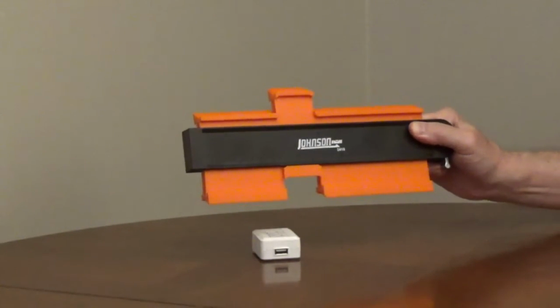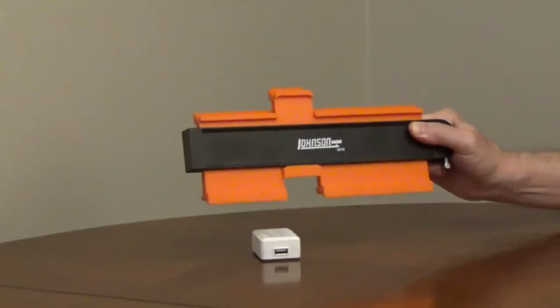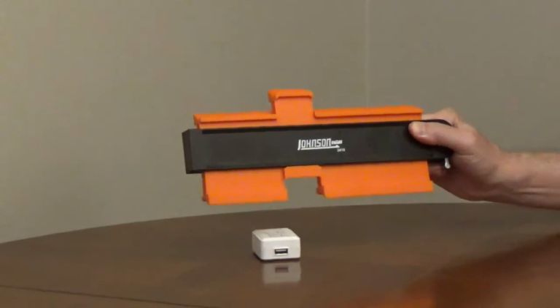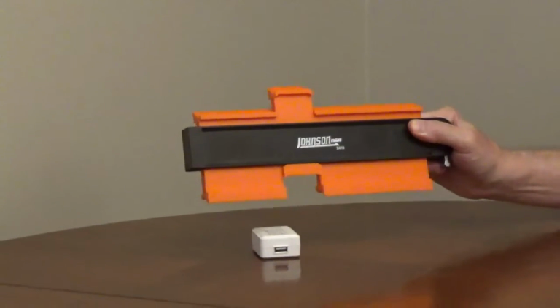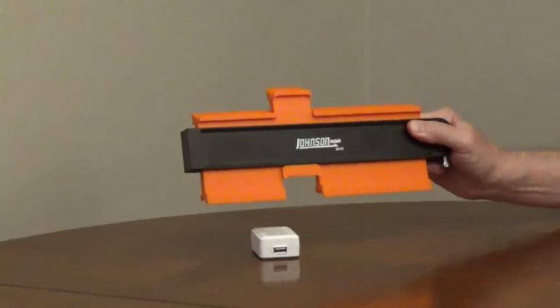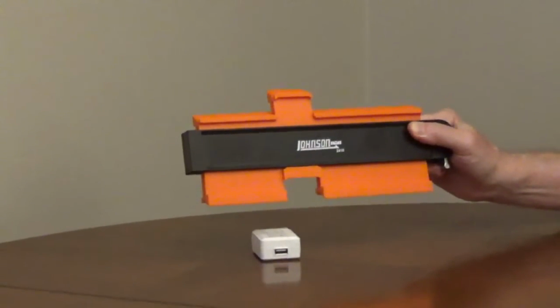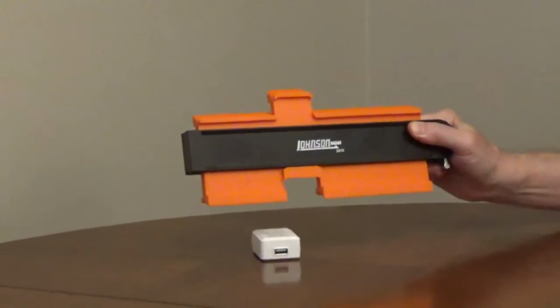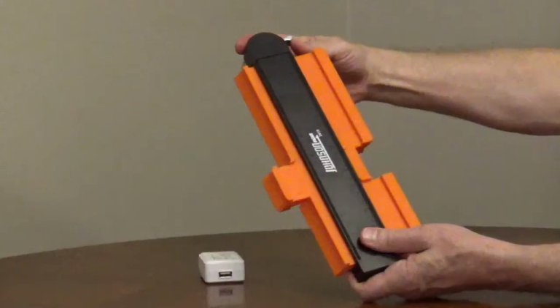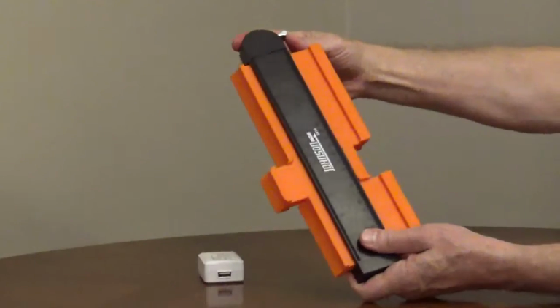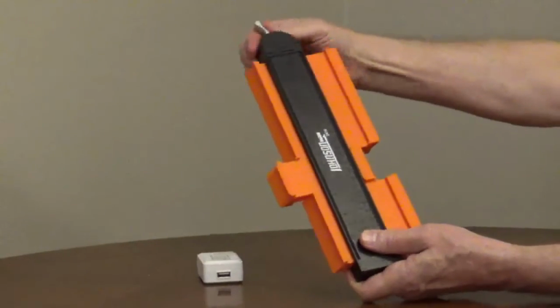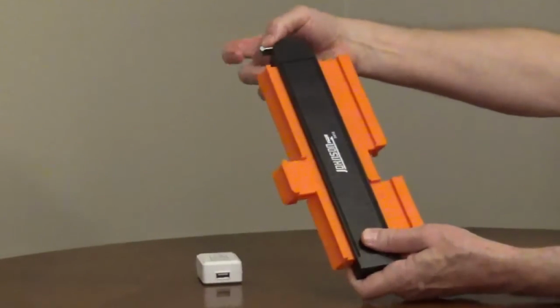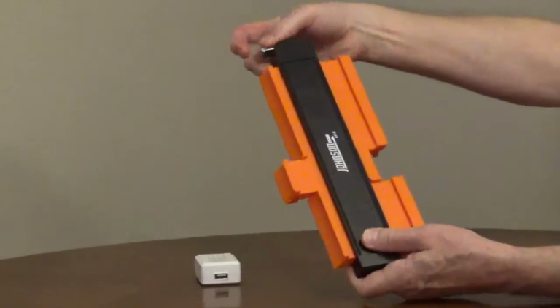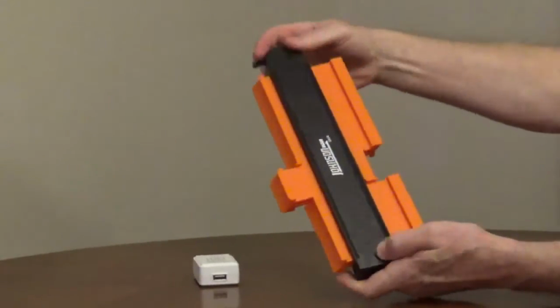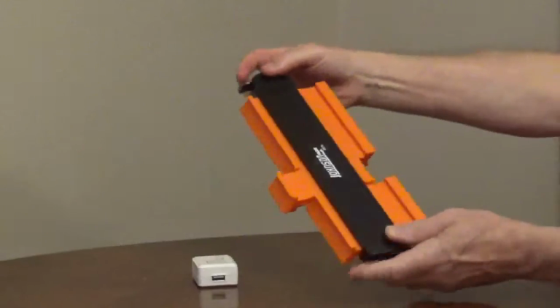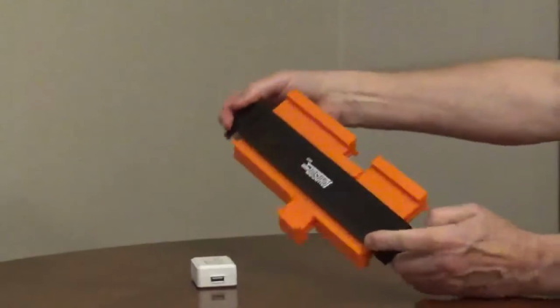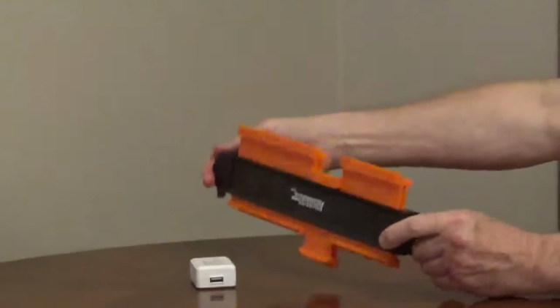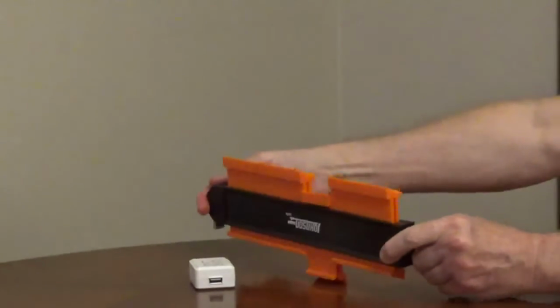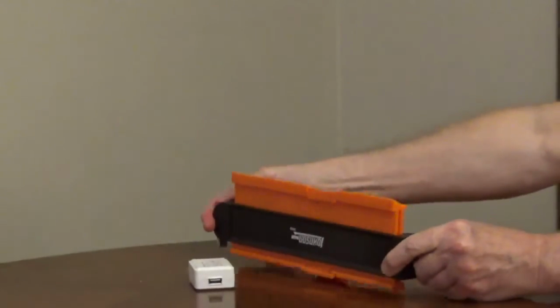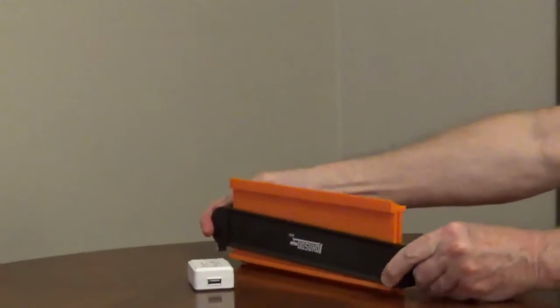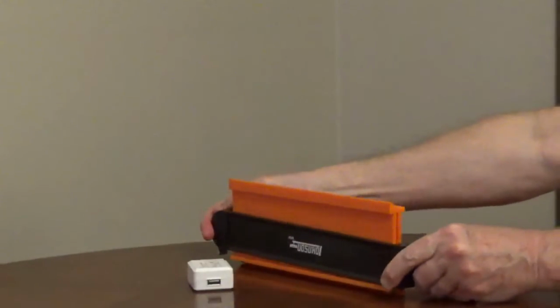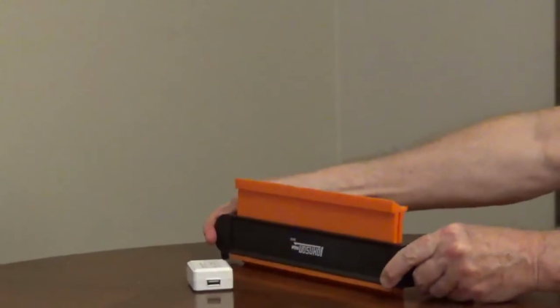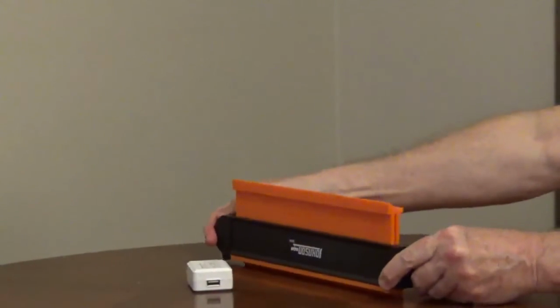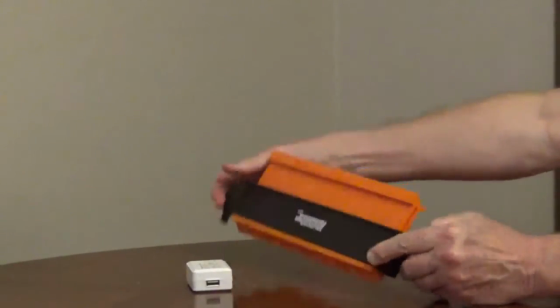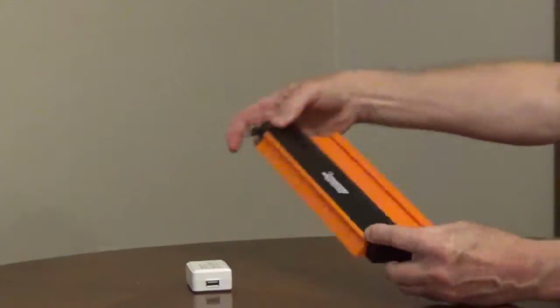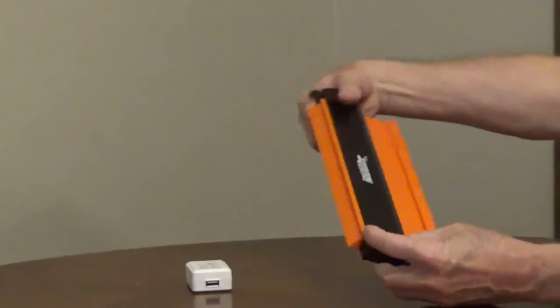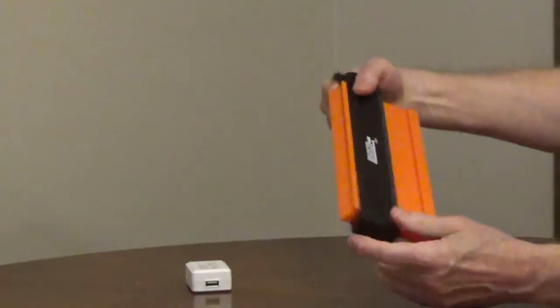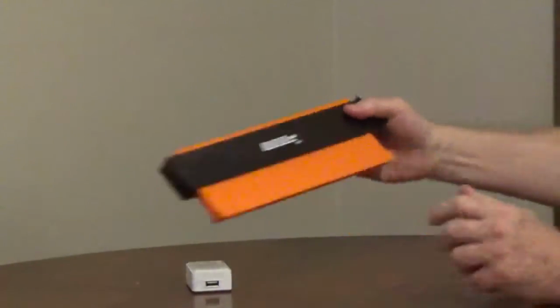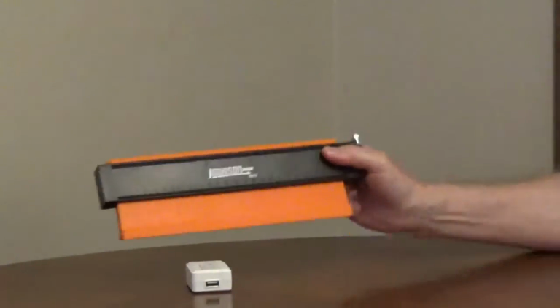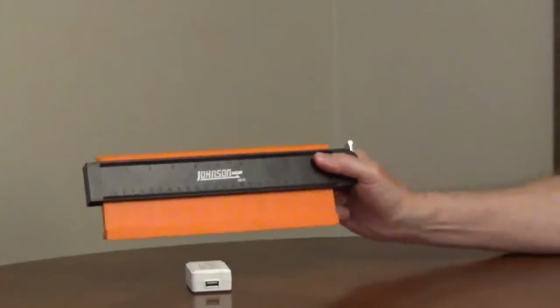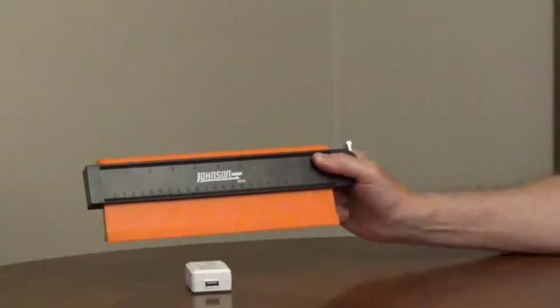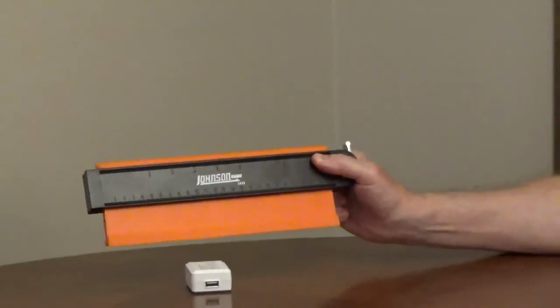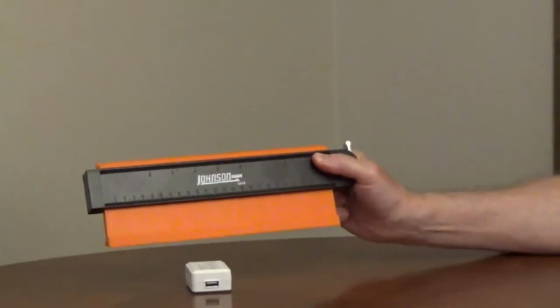It has a metal locking mechanism to hold the shape firmly for accurate marks. Great for flooring and woodworking projects.